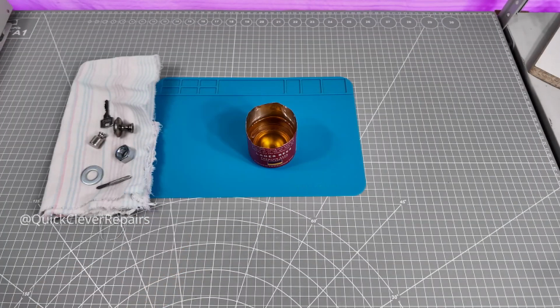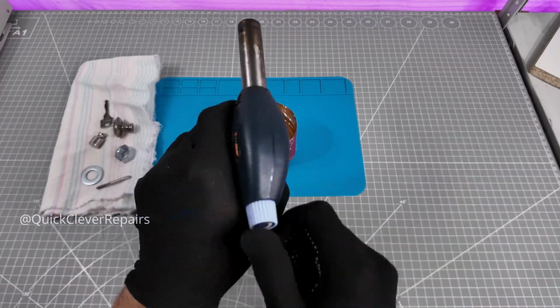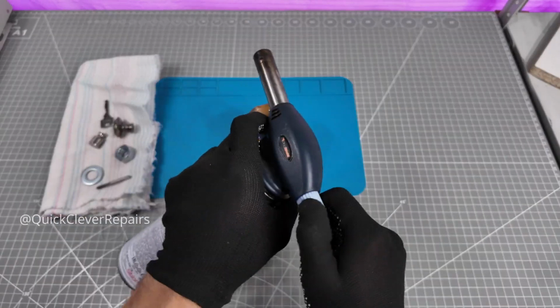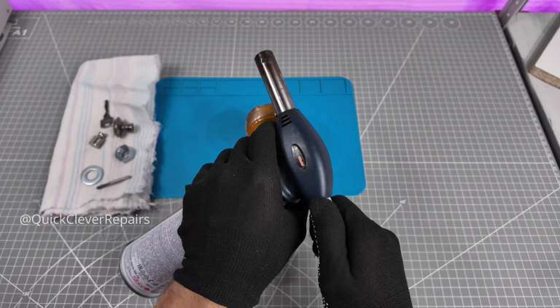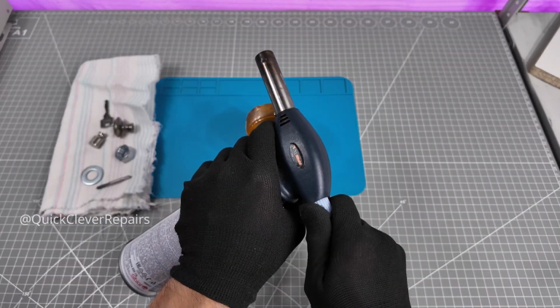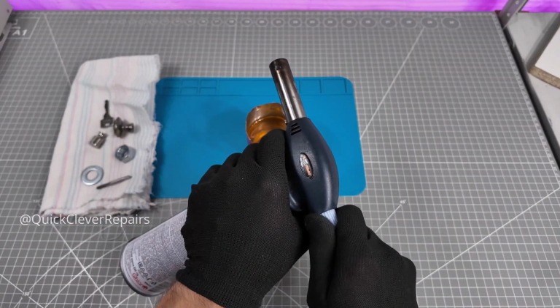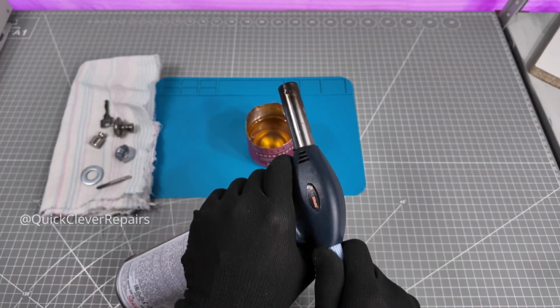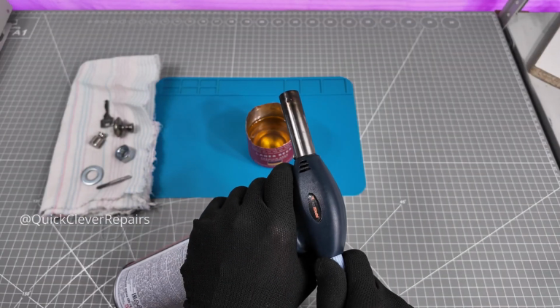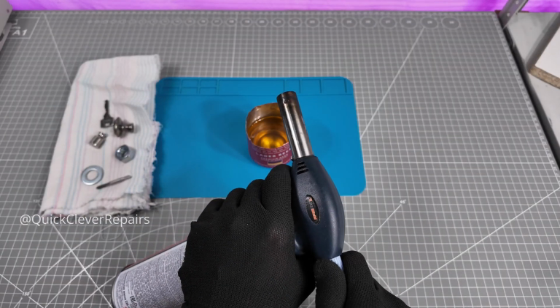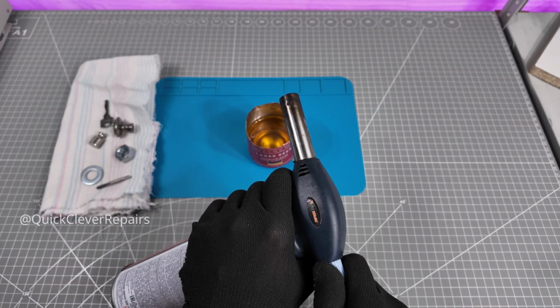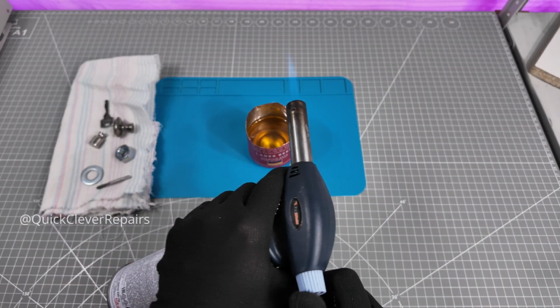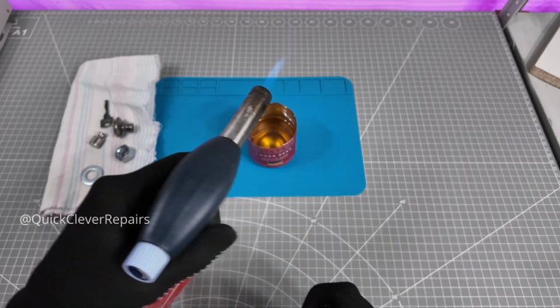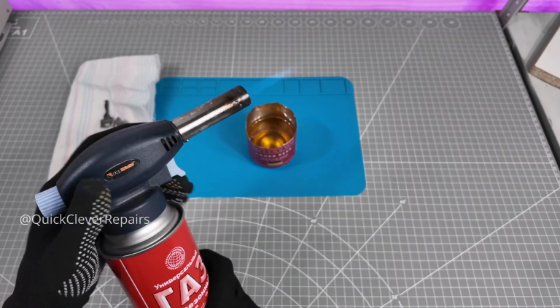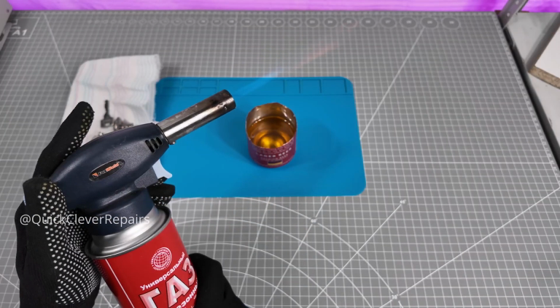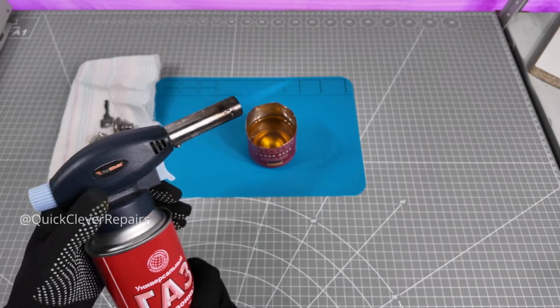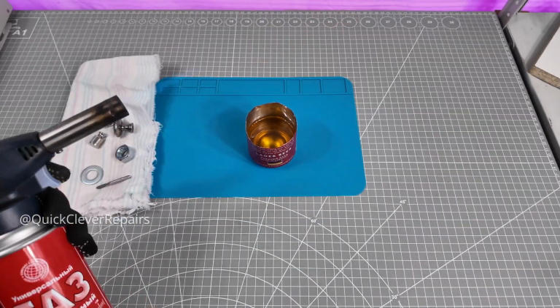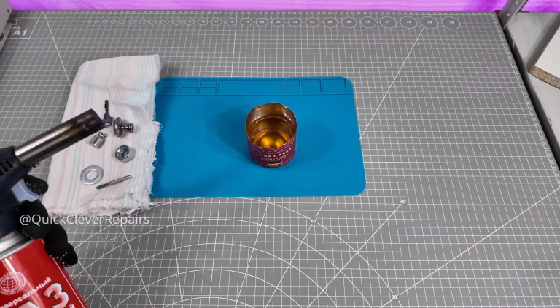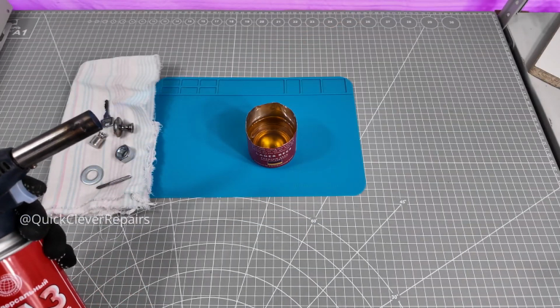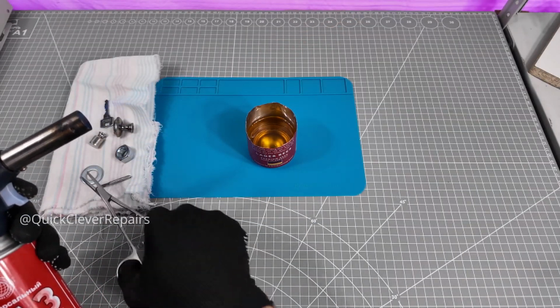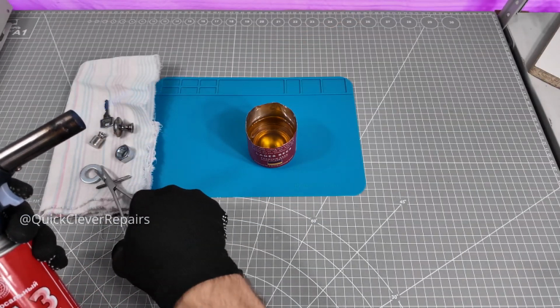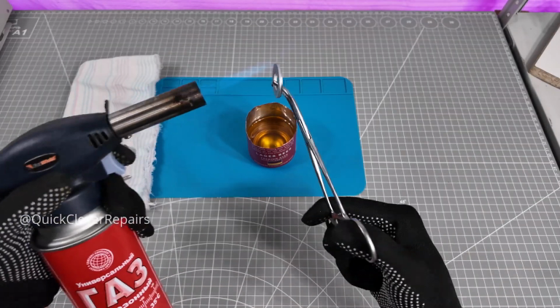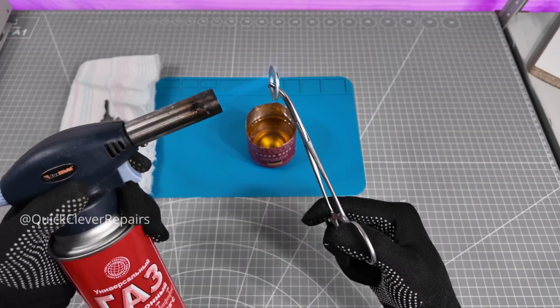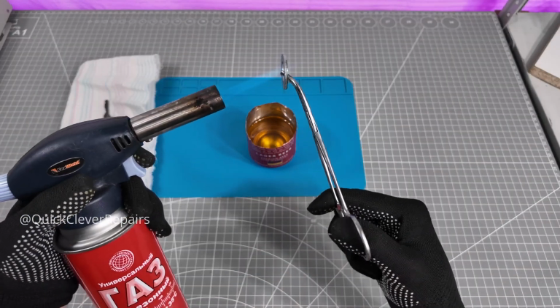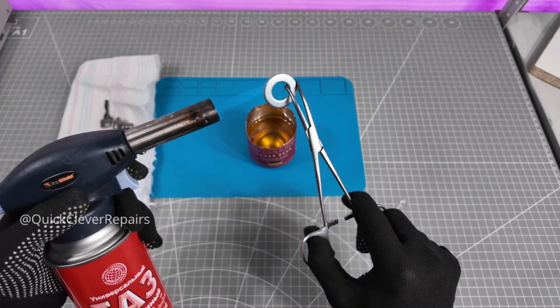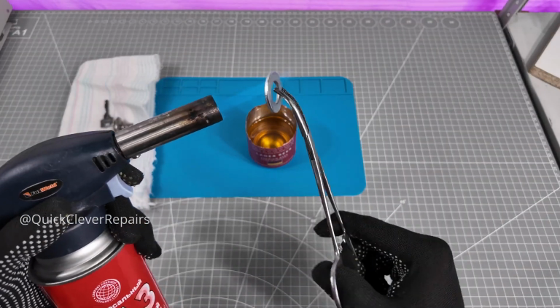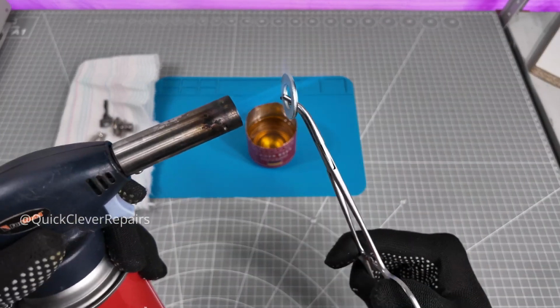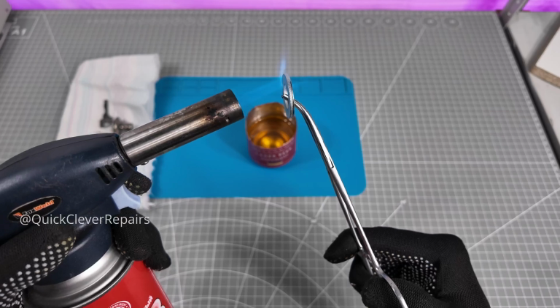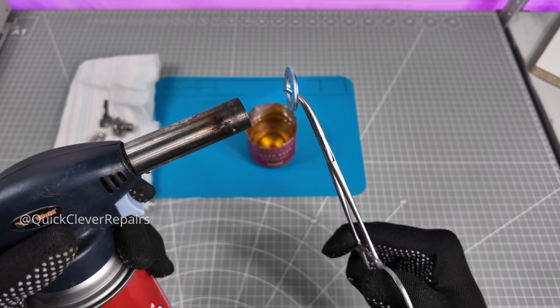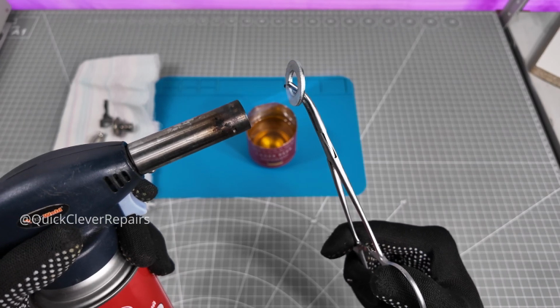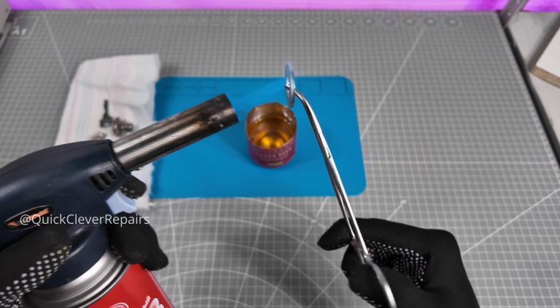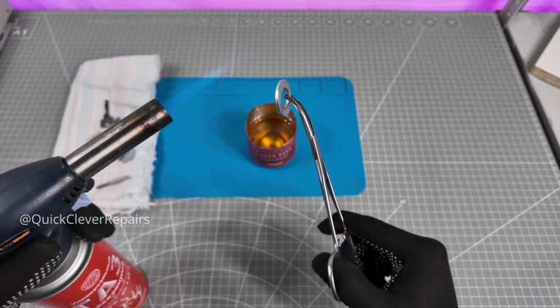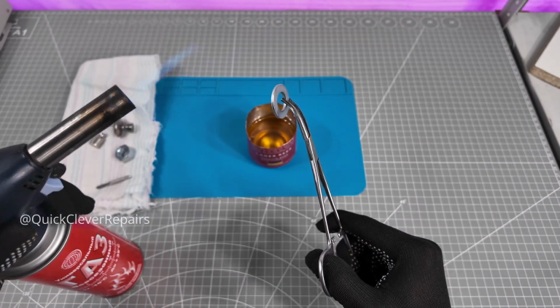Starting with a washer. Heat it with a torch and watch the colors. The target is gray, about 325°C. As soon as the color appears, drop it in. Boiling — that's the reaction.